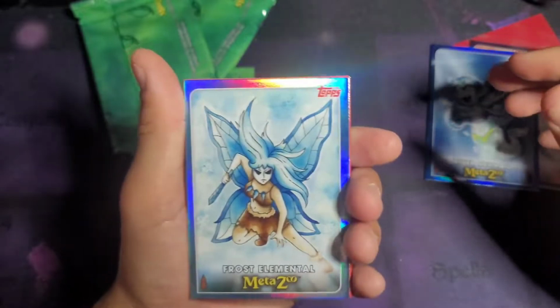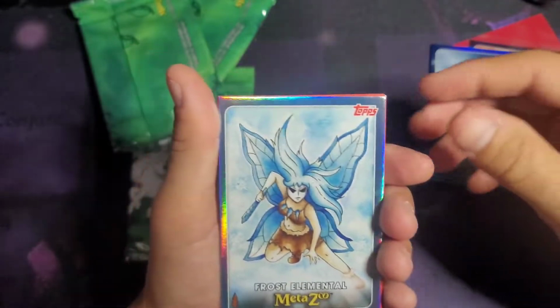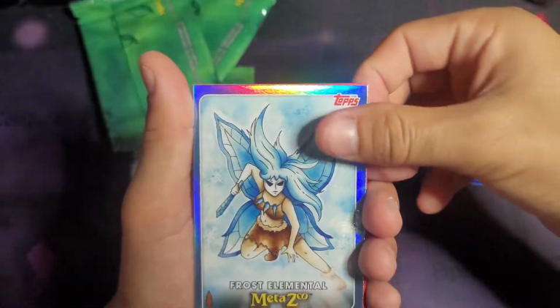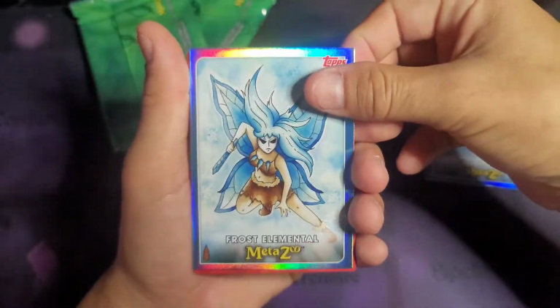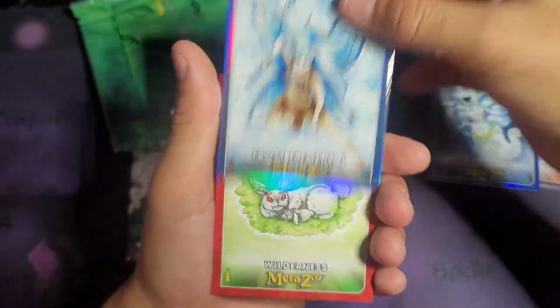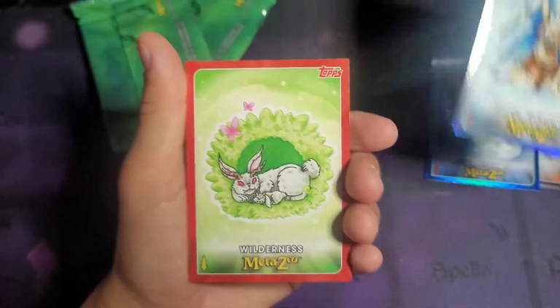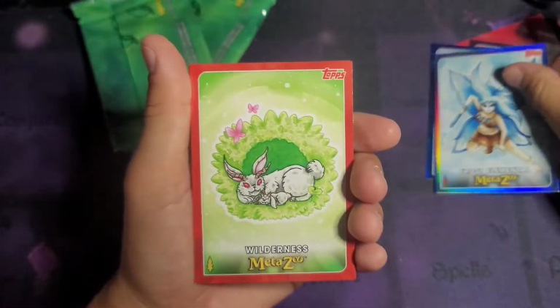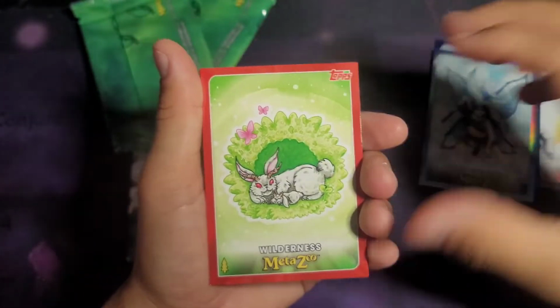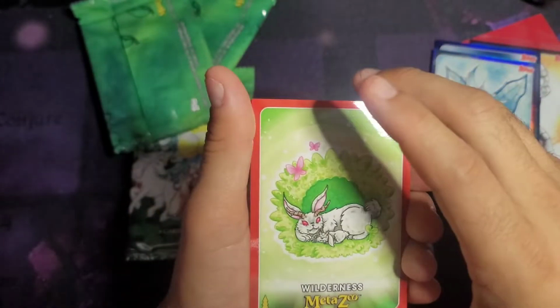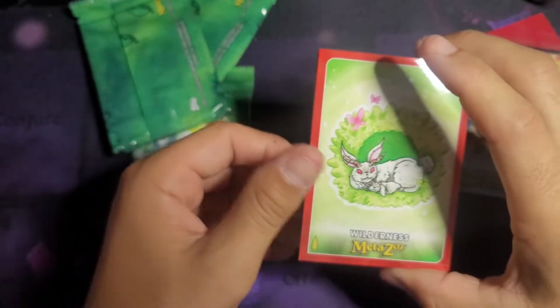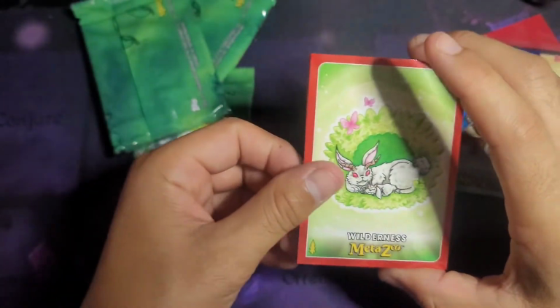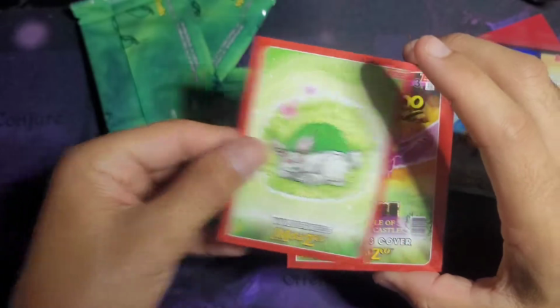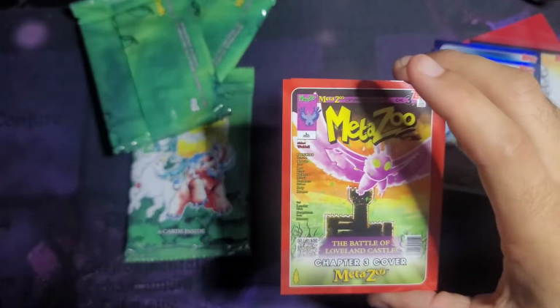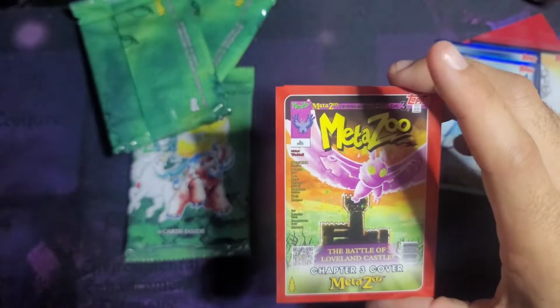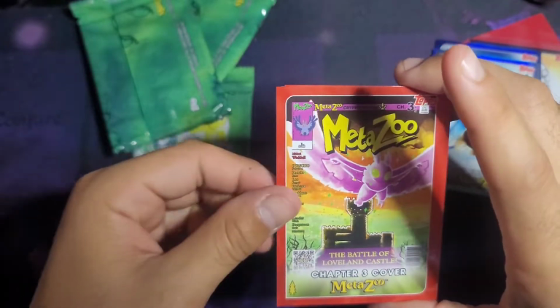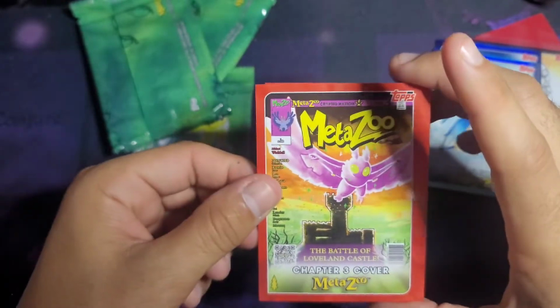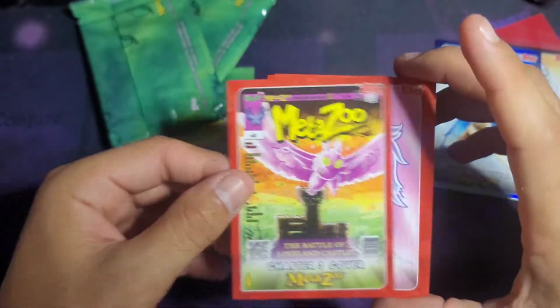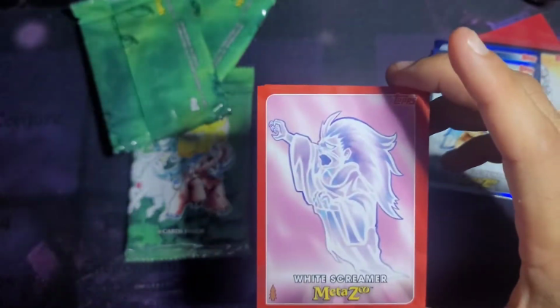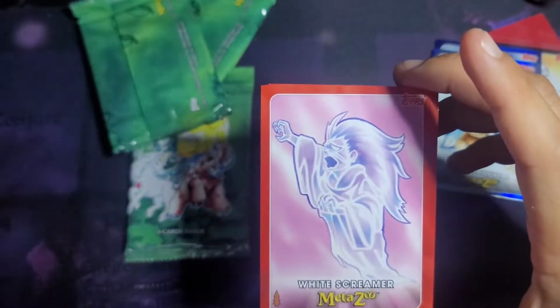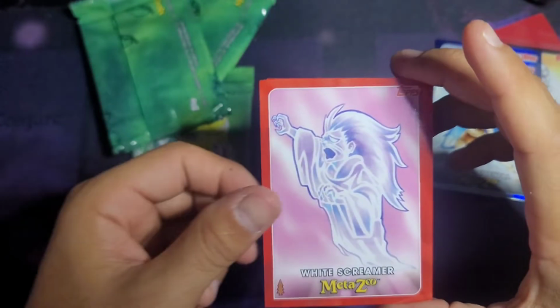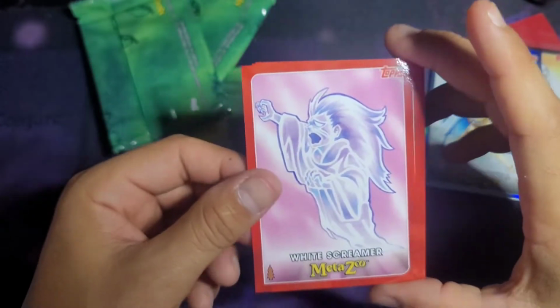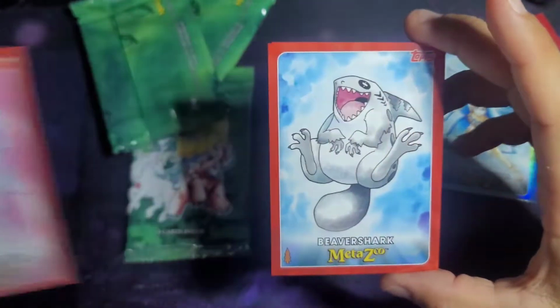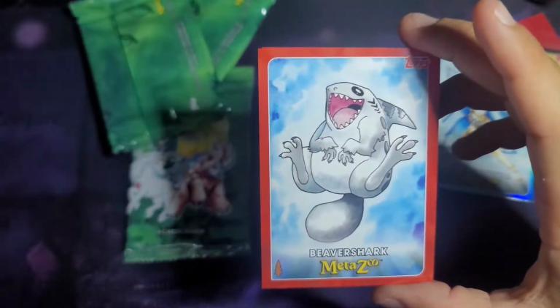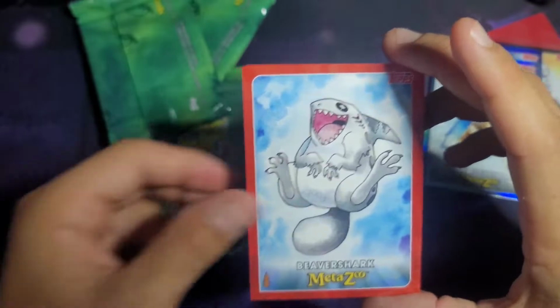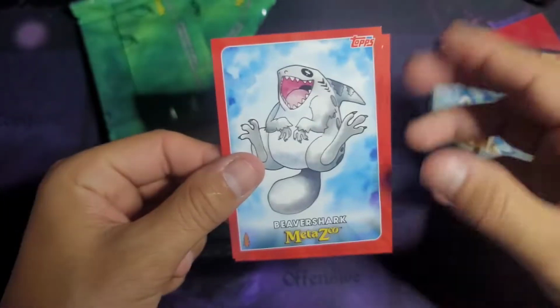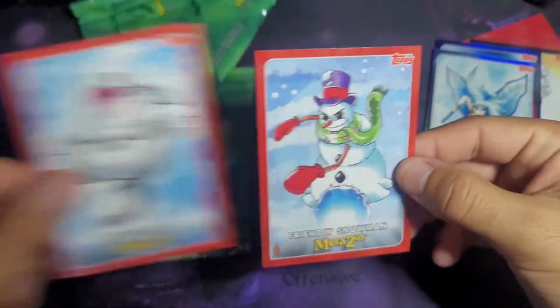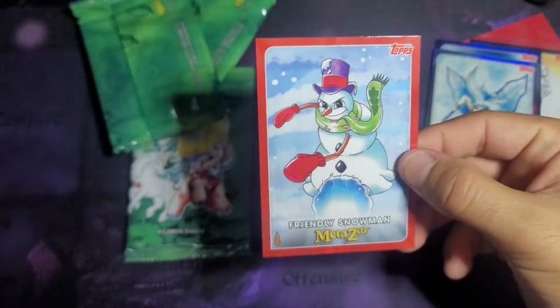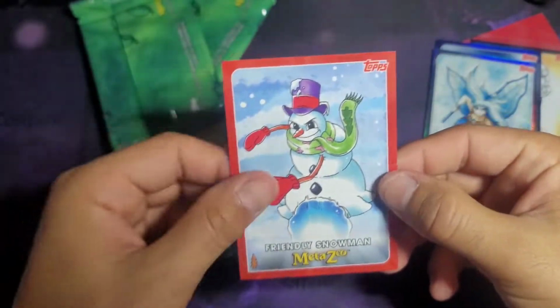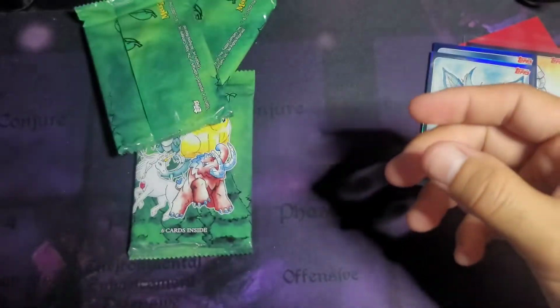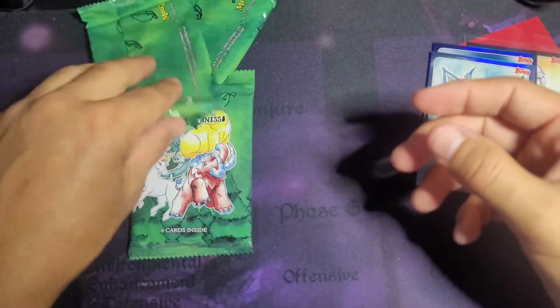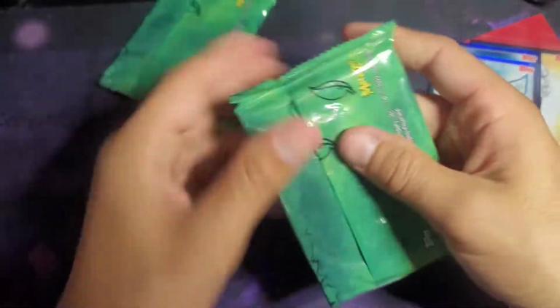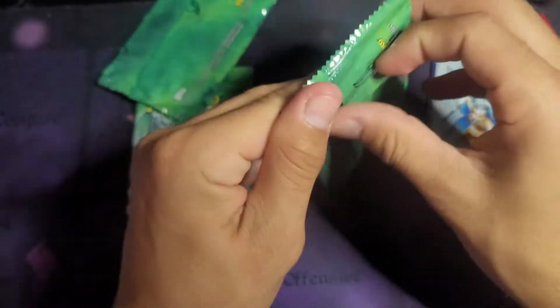Winner winner chicken dinner — Frost Elemental! There we go. We got Wilderness, Chapter 3 cover, White Screamer, Beaver Shark, and Friendly Snowman.